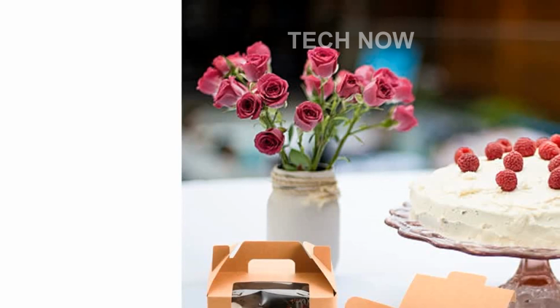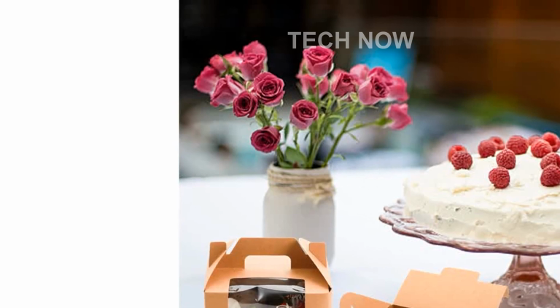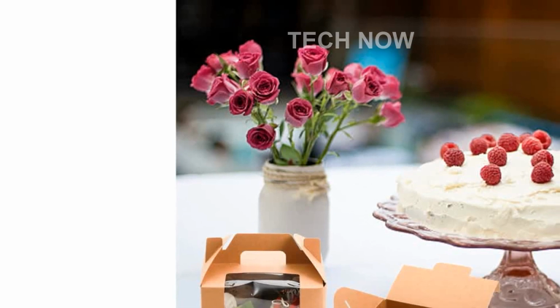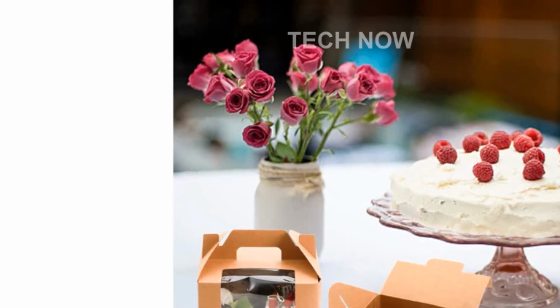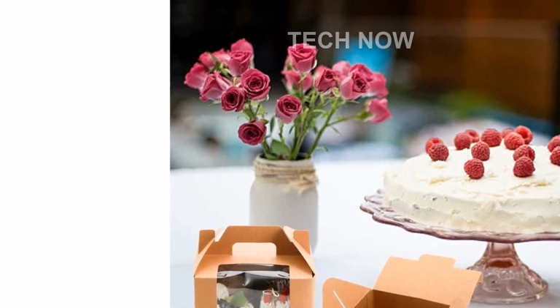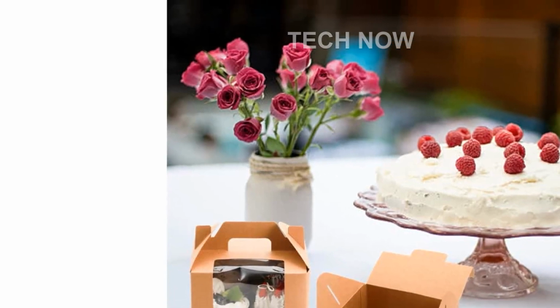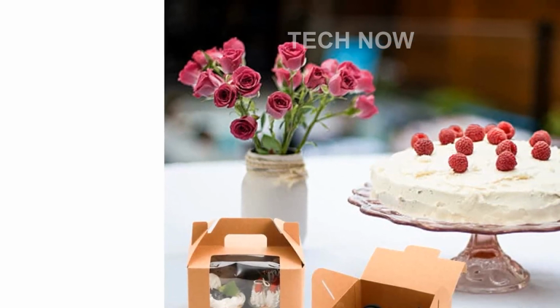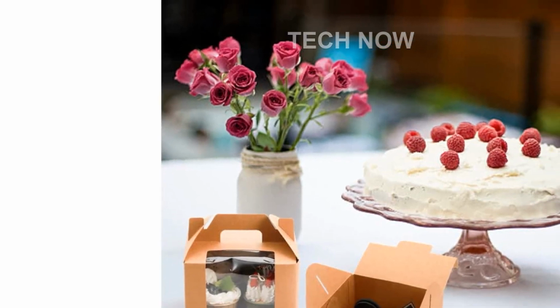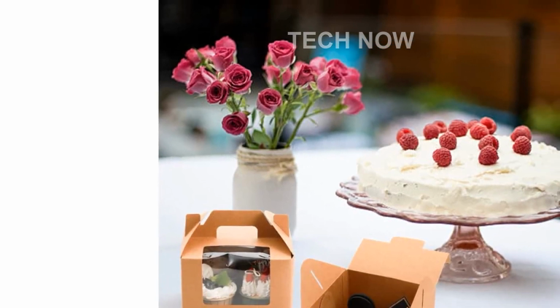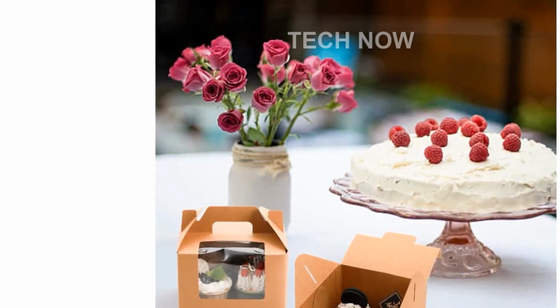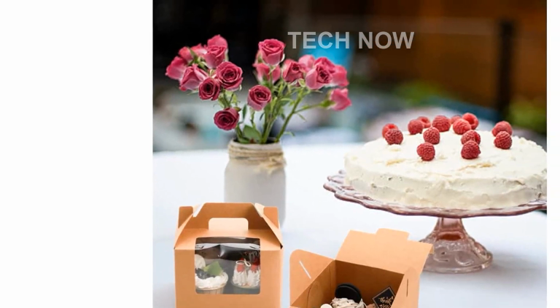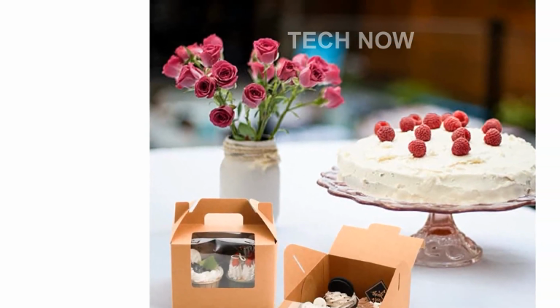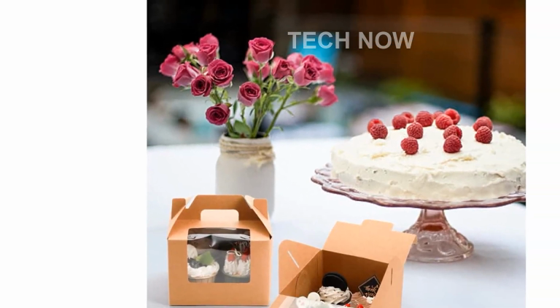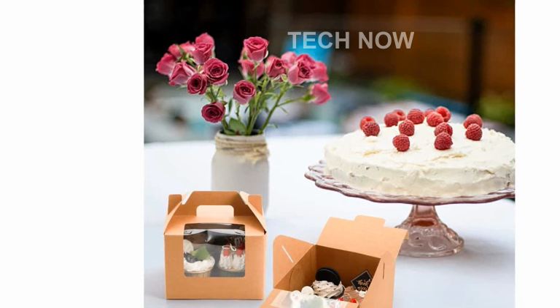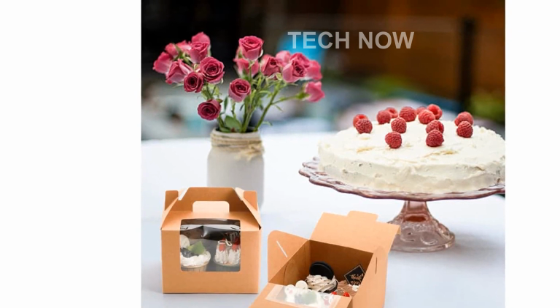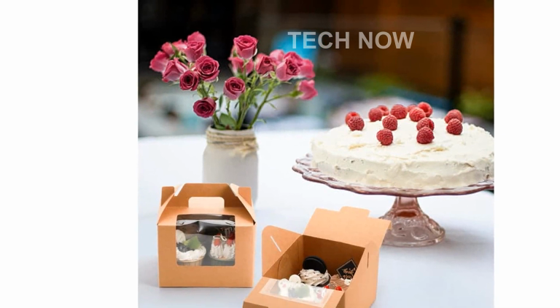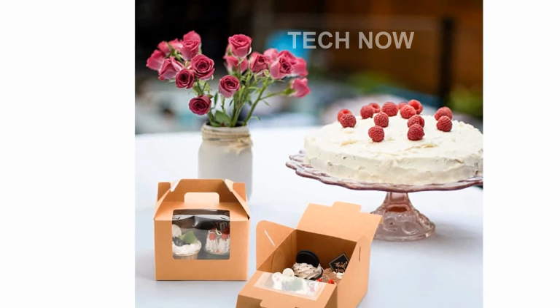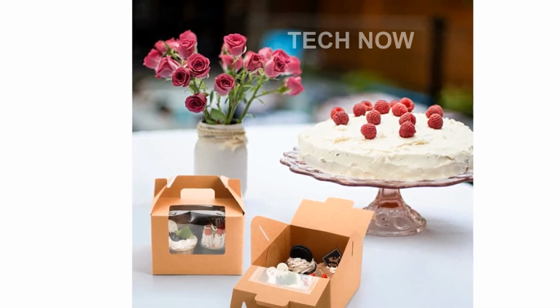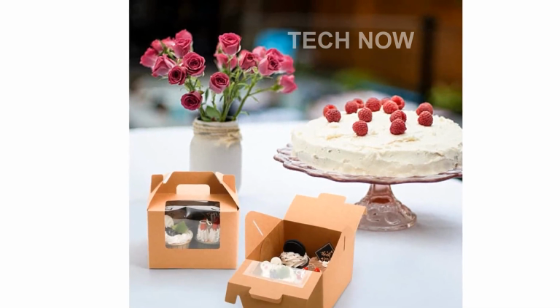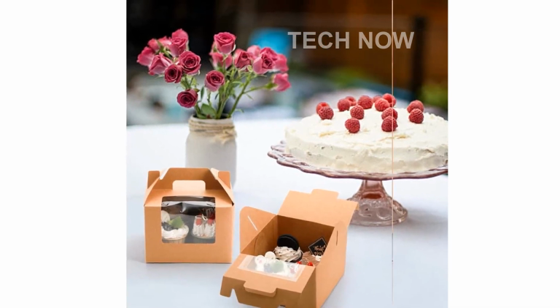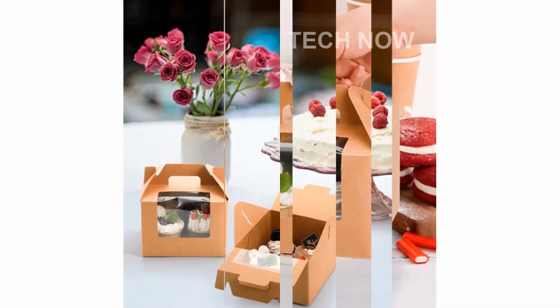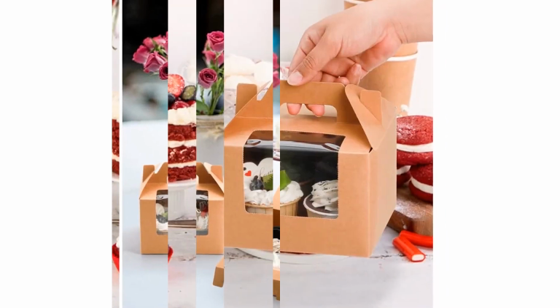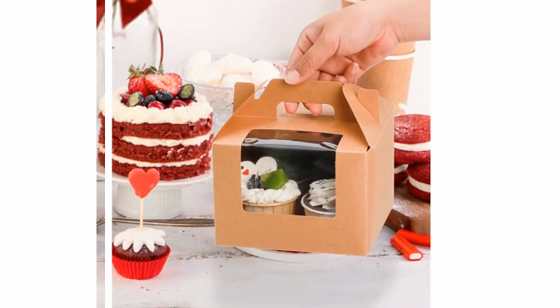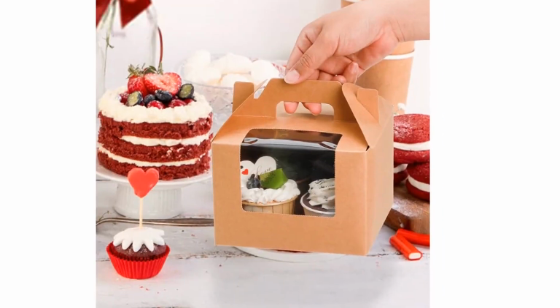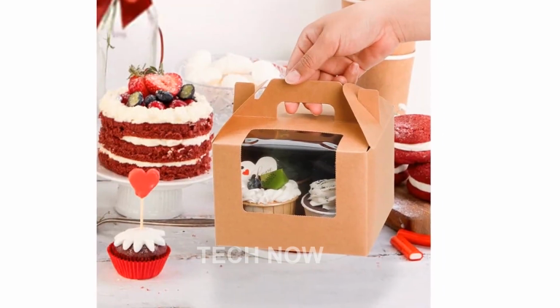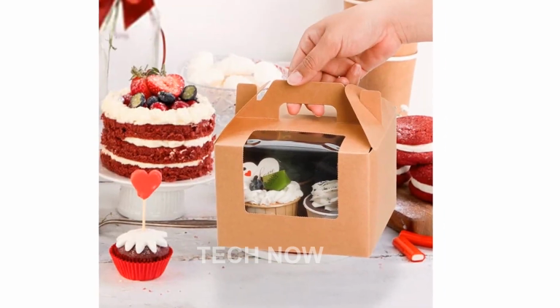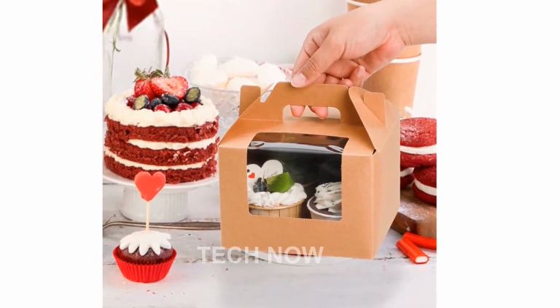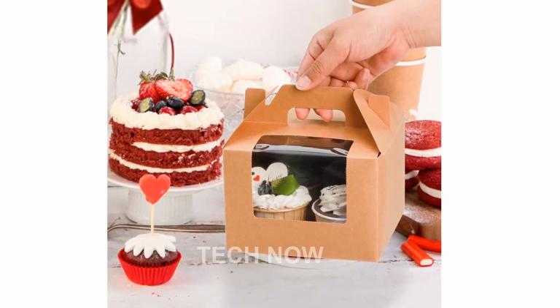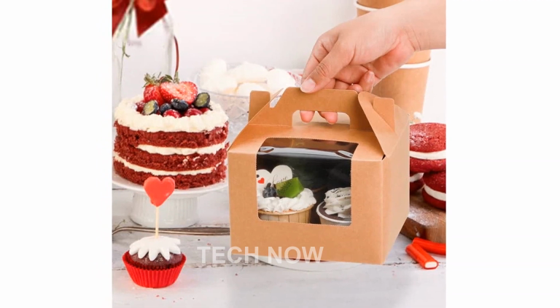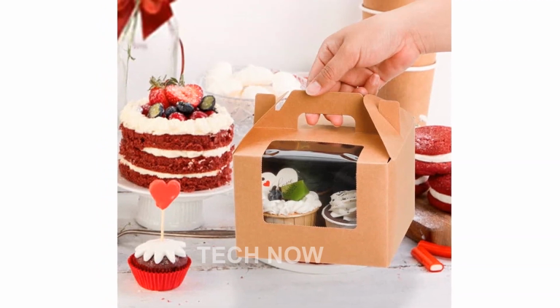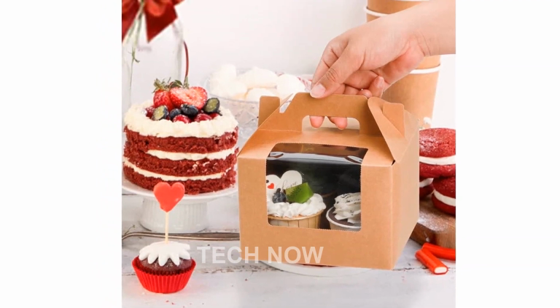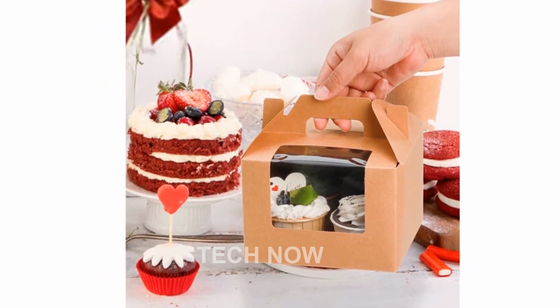Introducing the Juco and 40-pack Kraft Paper Cupcake Boxes. Are you tired of struggling to transport your delicious cupcakes without them getting ruined? Look no further — our bakery package containers are here to make your life easier.